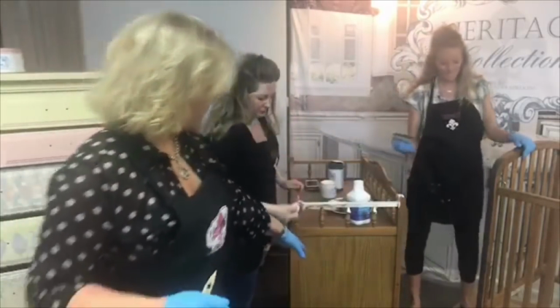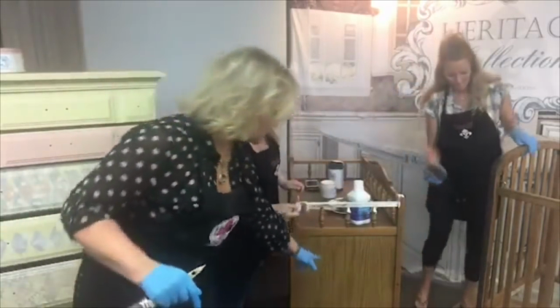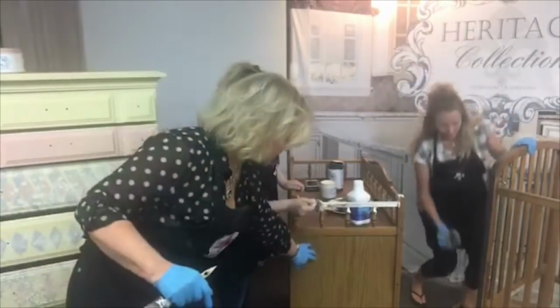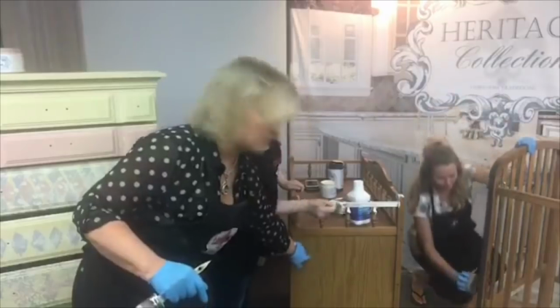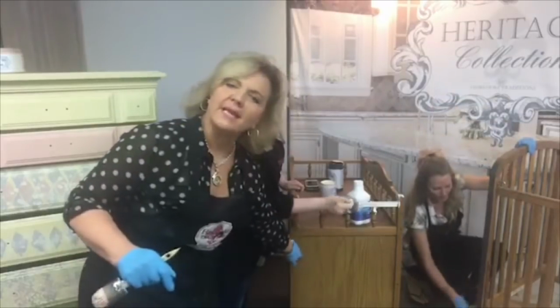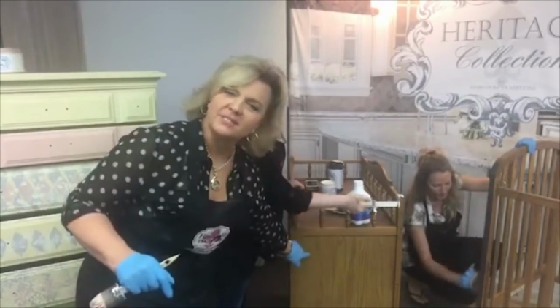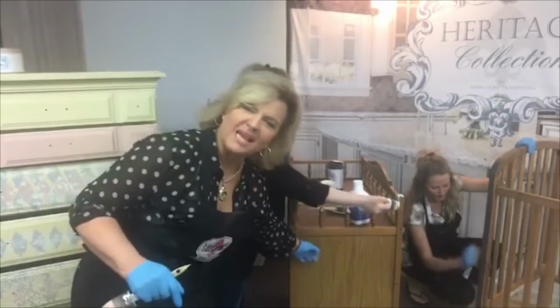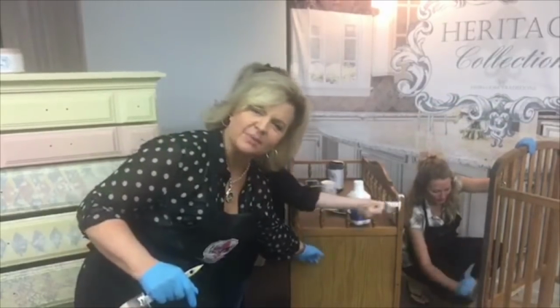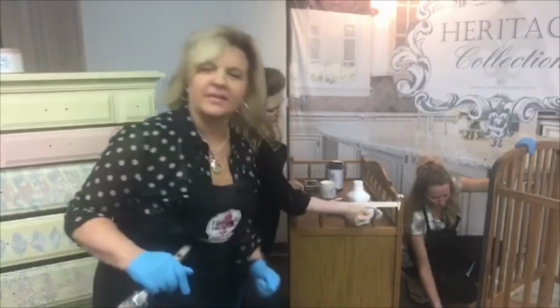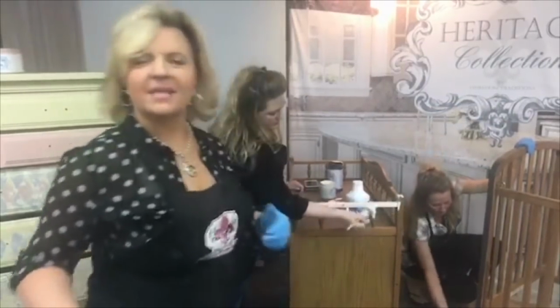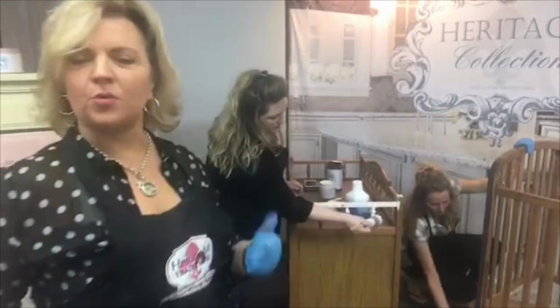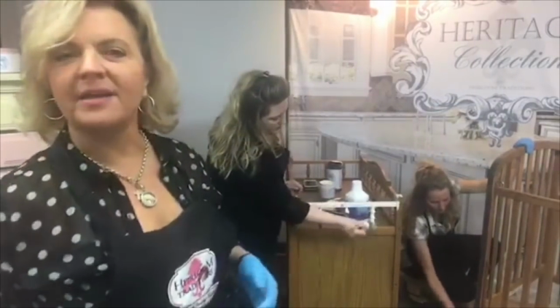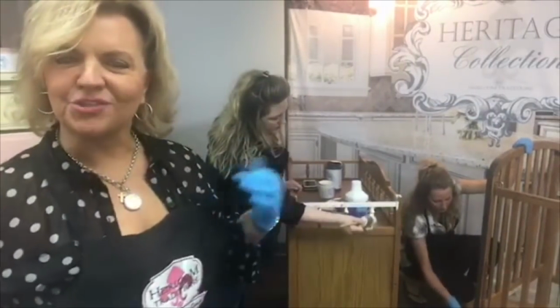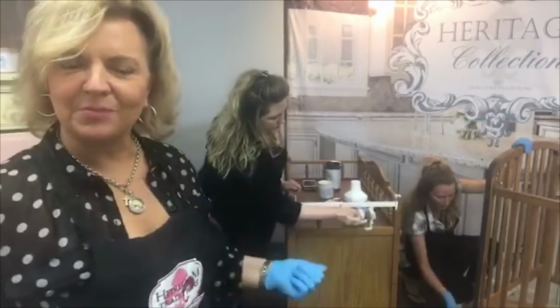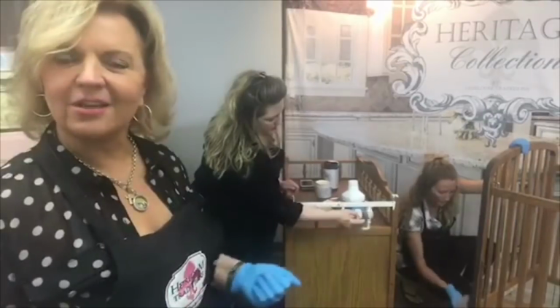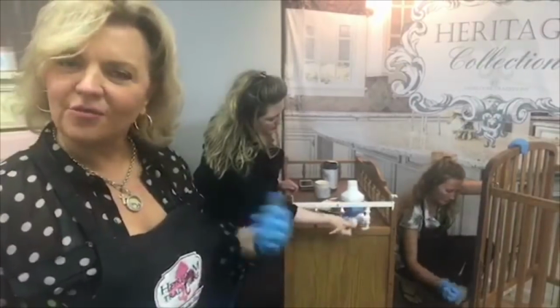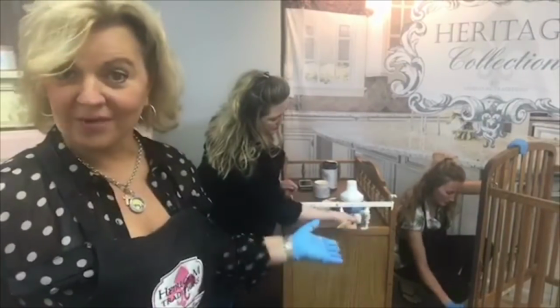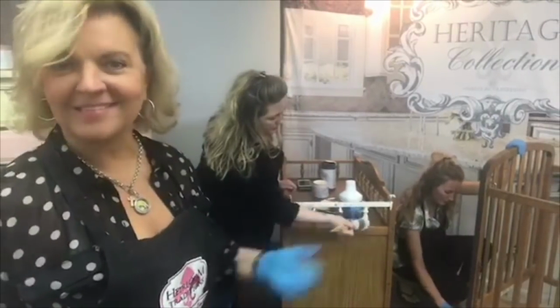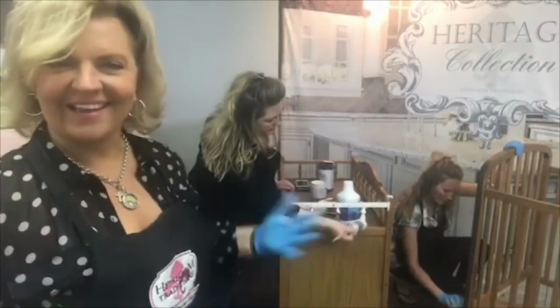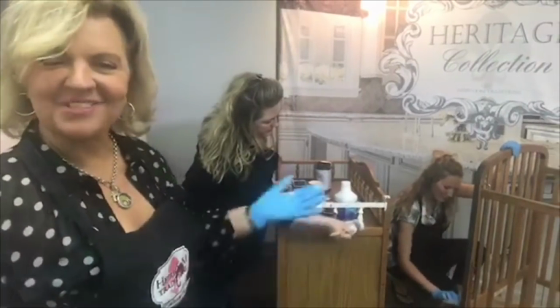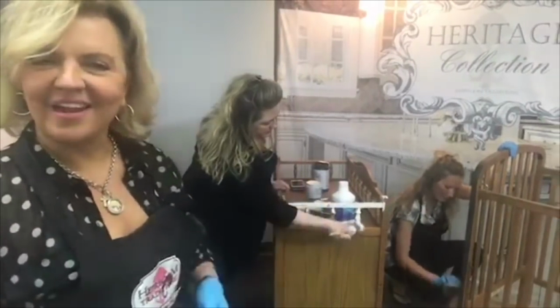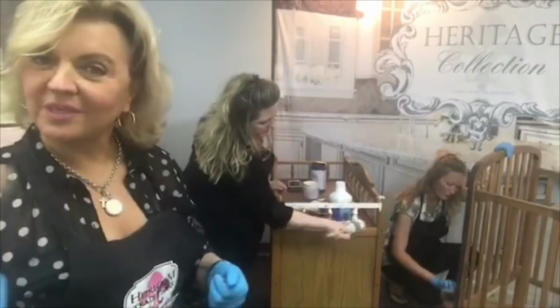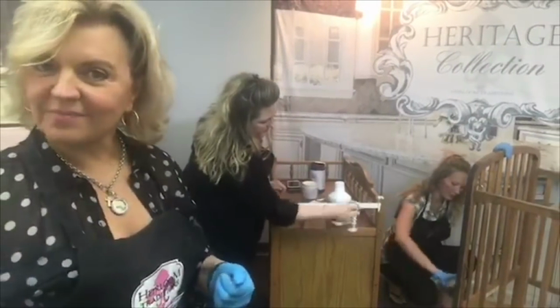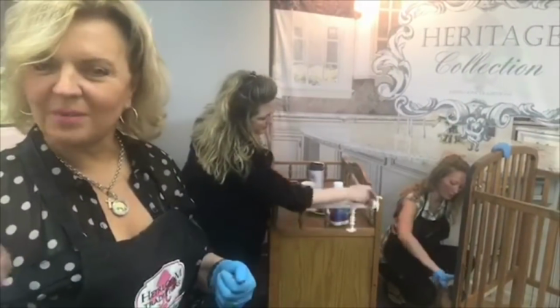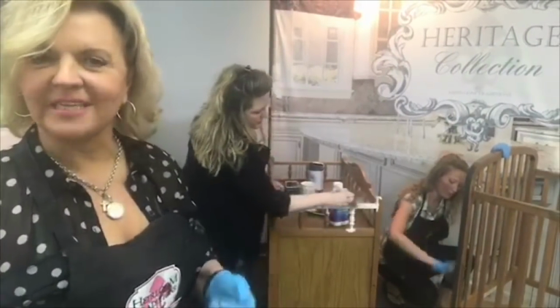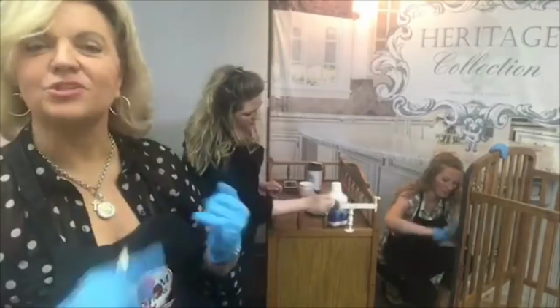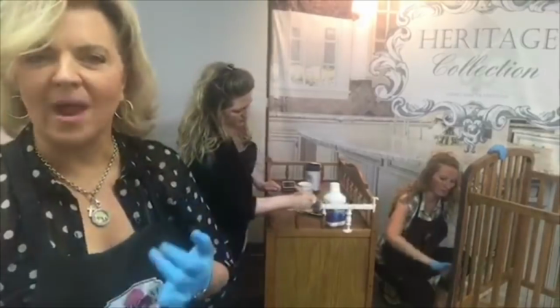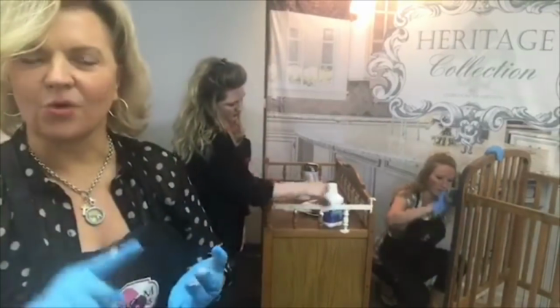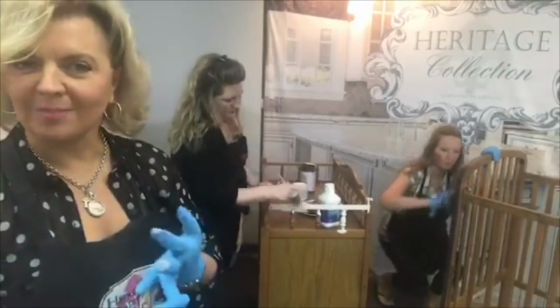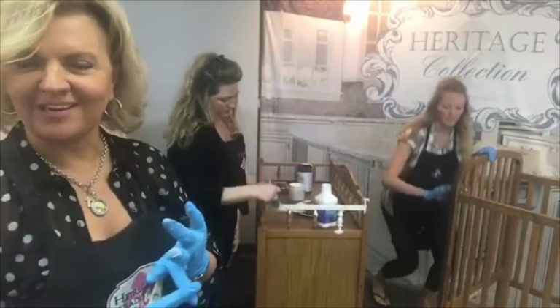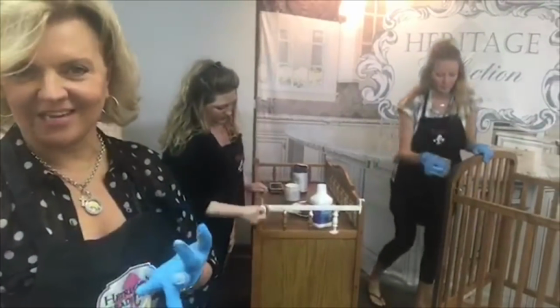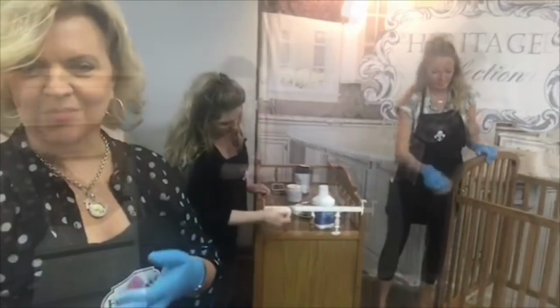The deglosser is great on surfaces like laminates and vinyls that are slick. This bed and this changing table are laminate — there's a plastic piece on the end with a faux wood grain. She's already put the deglosser over it, and now it's ready to accept the all-in-one paint product. There's no waxing or top coat needed on any of these paint products.